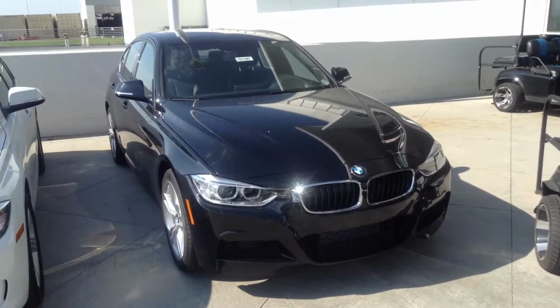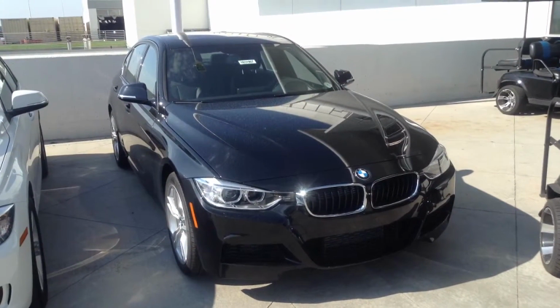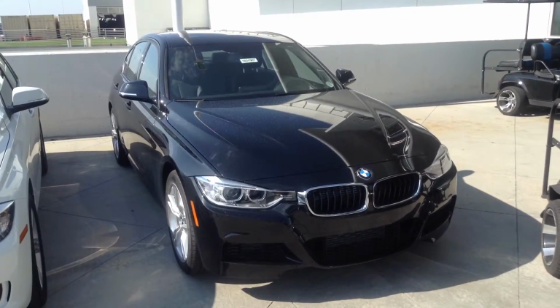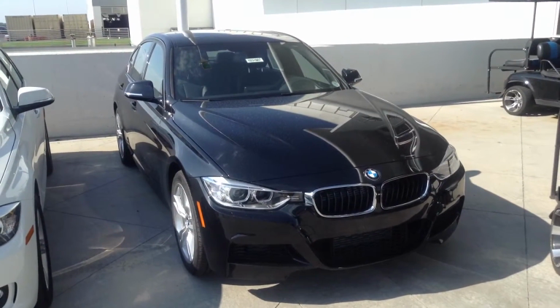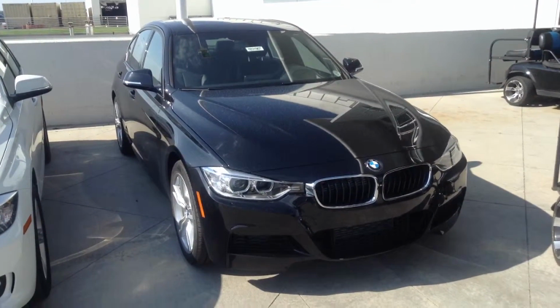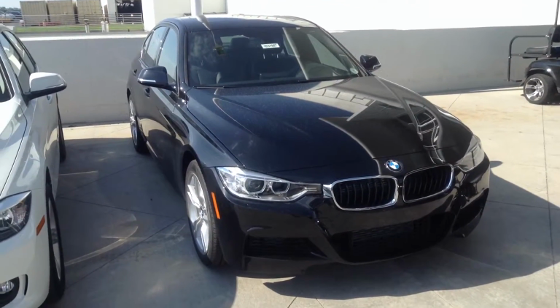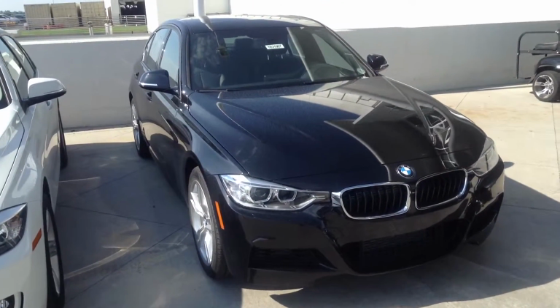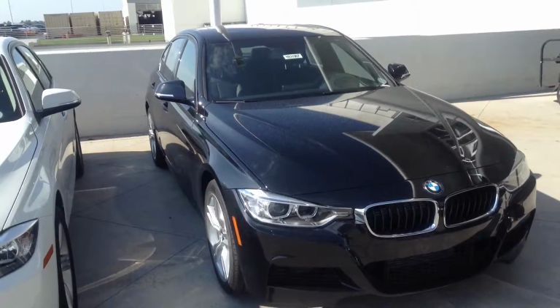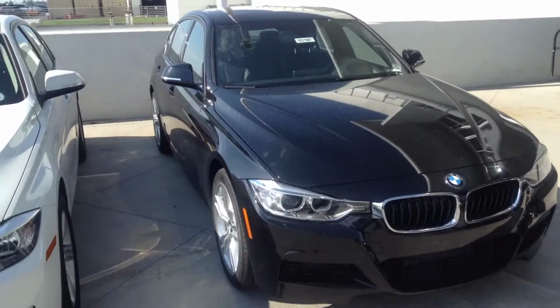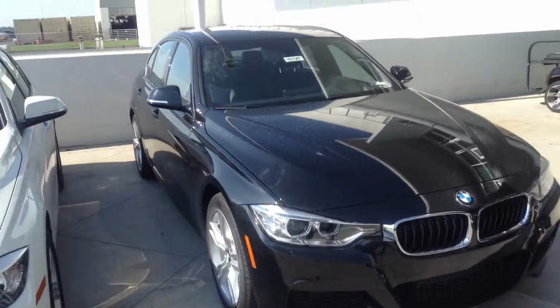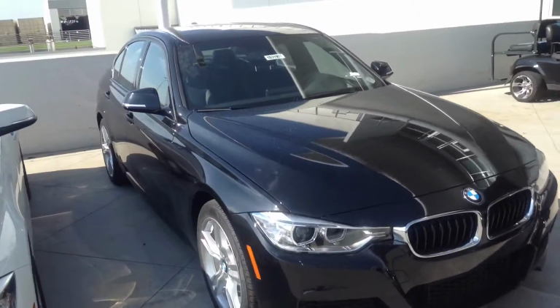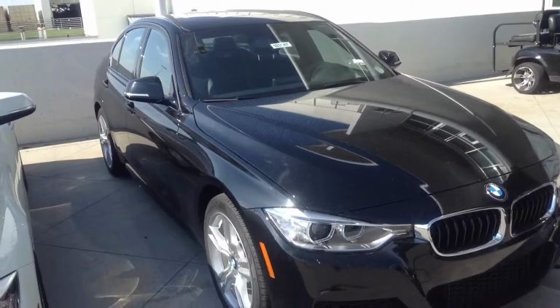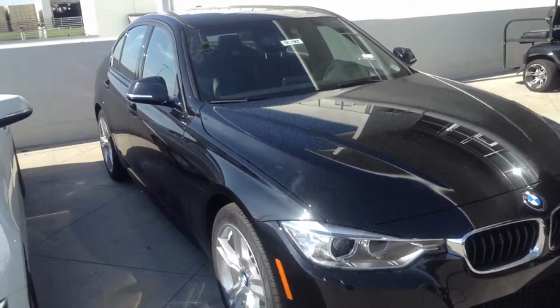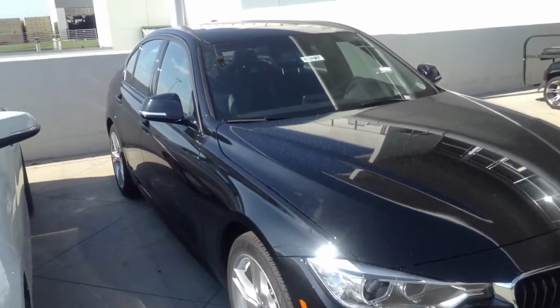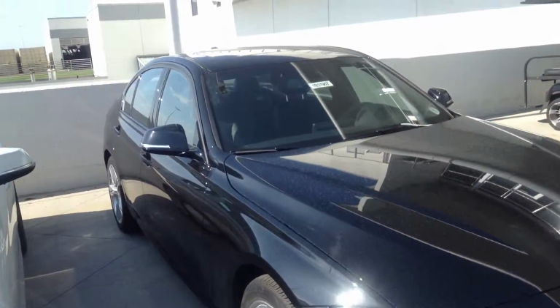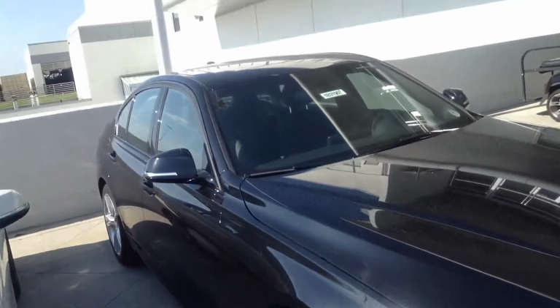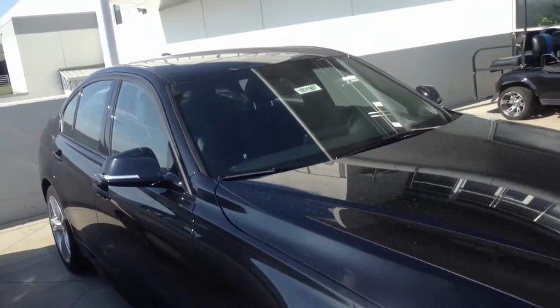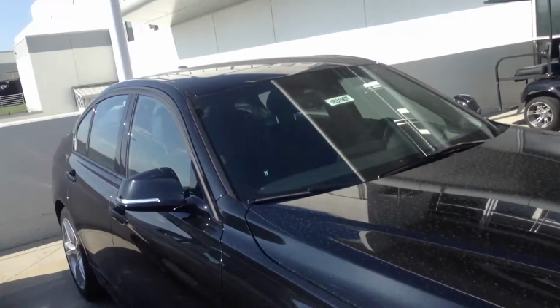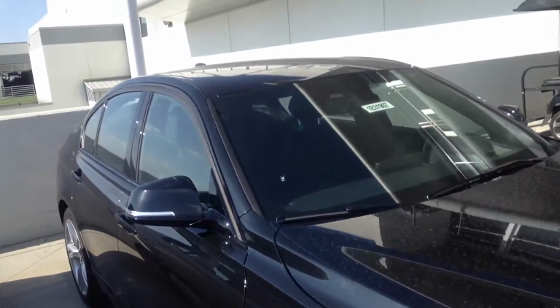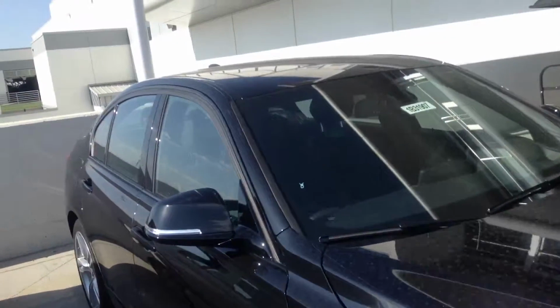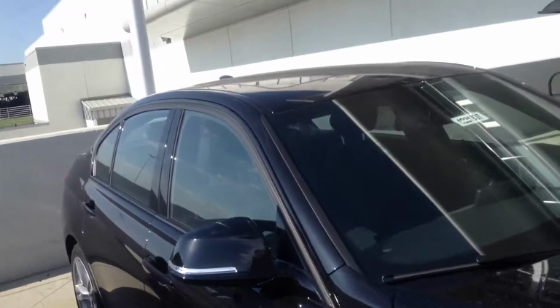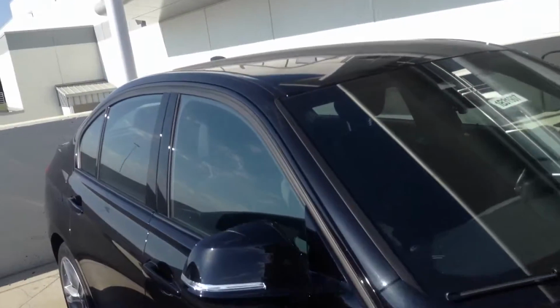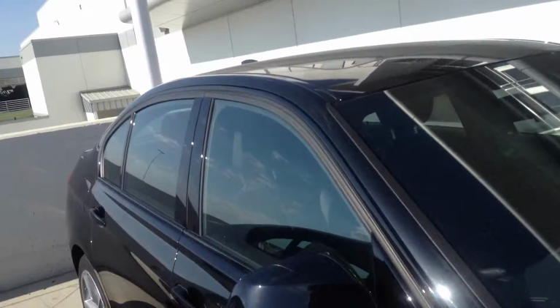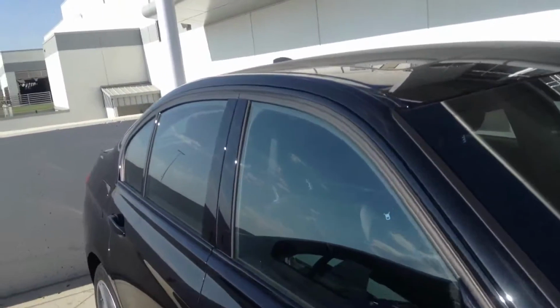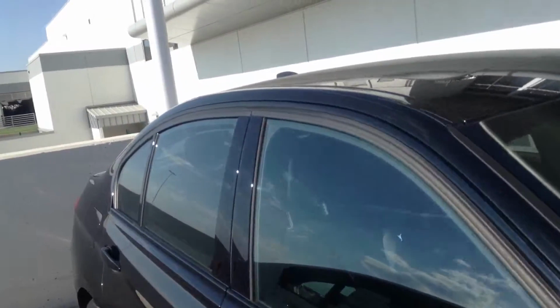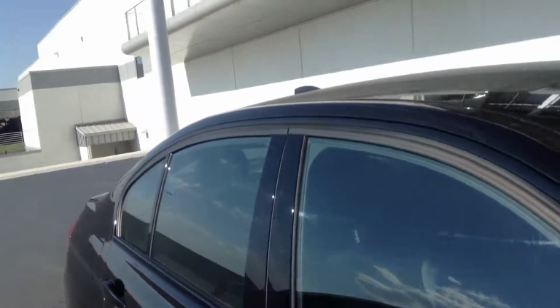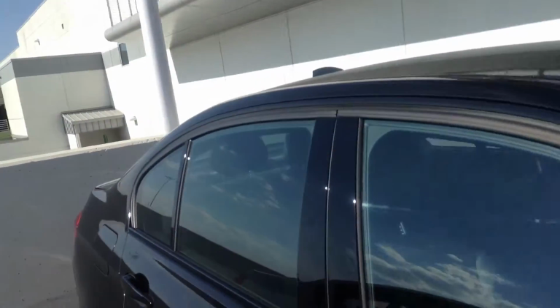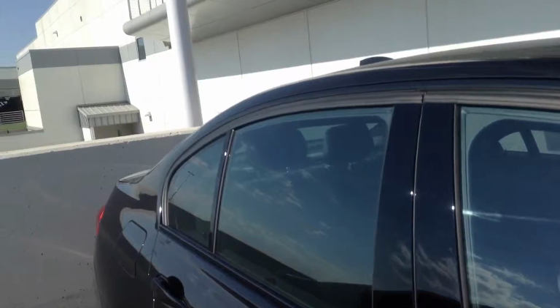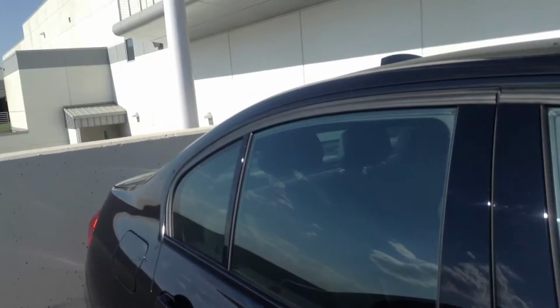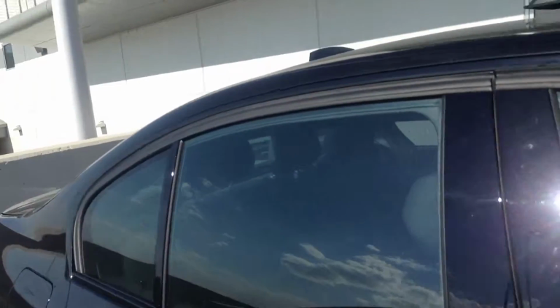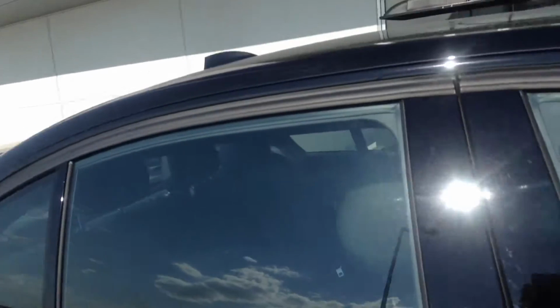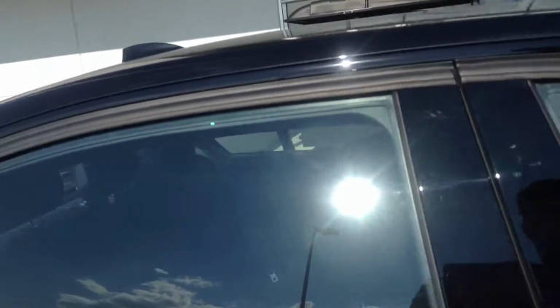Dan, good afternoon. It's Mo over at Chomp BMW. I just want to shoot a quick video of the 335 you inquired about. I hope that lease information I sent you was helpful.